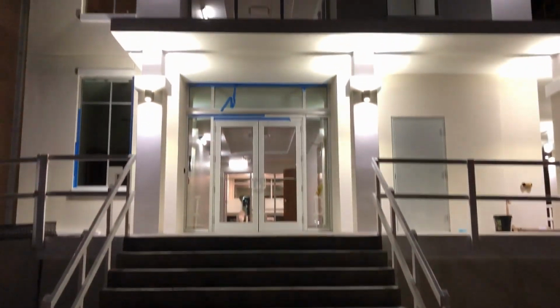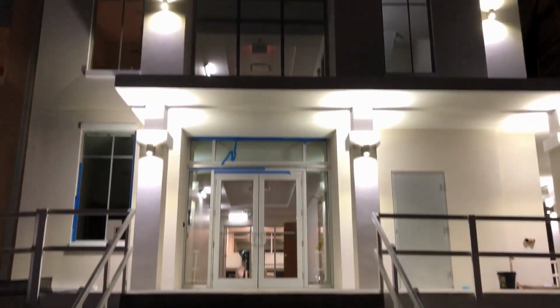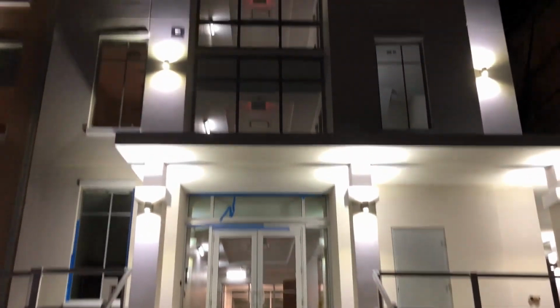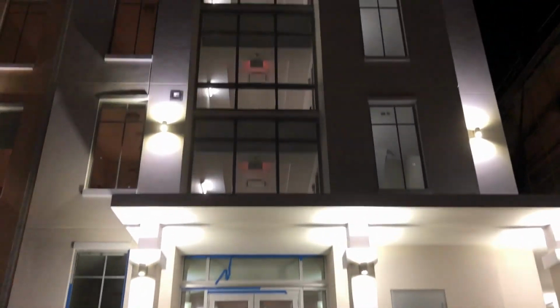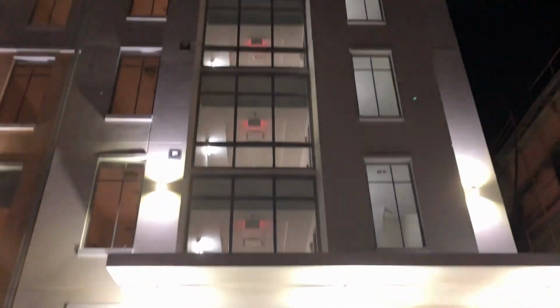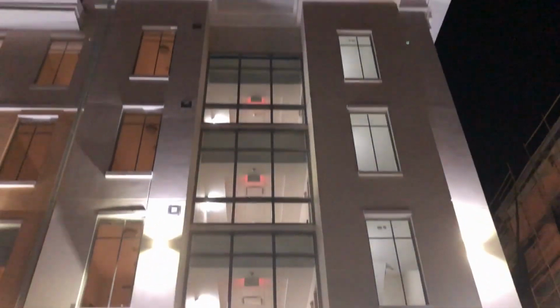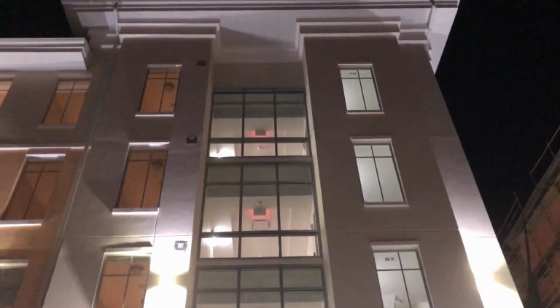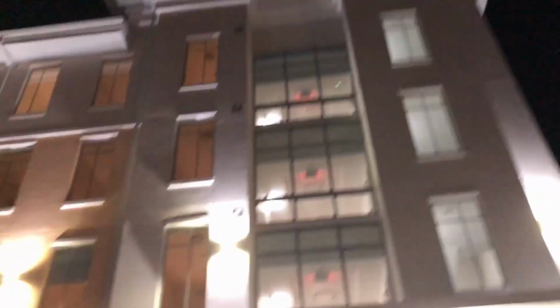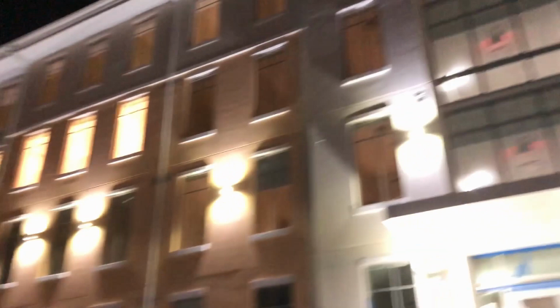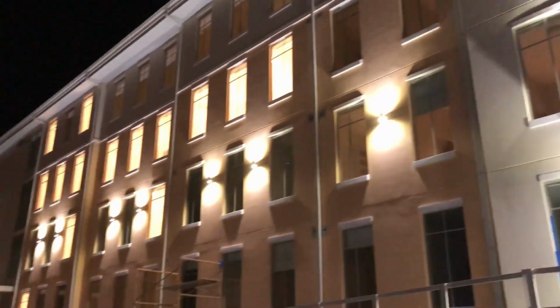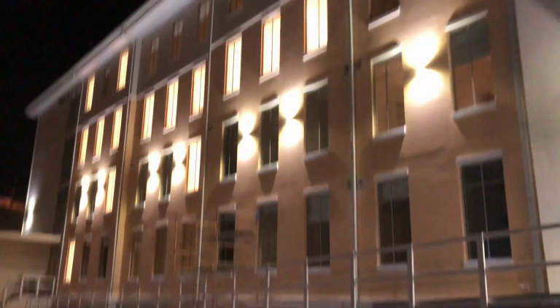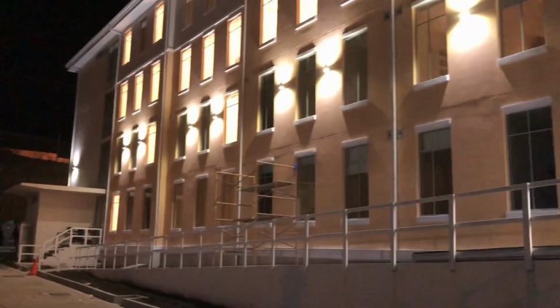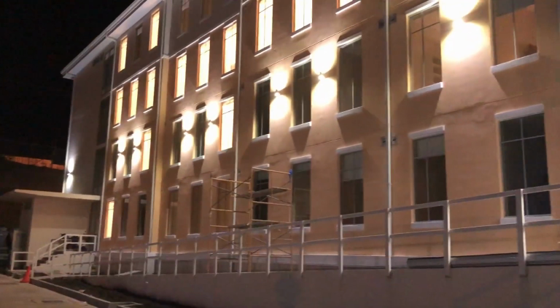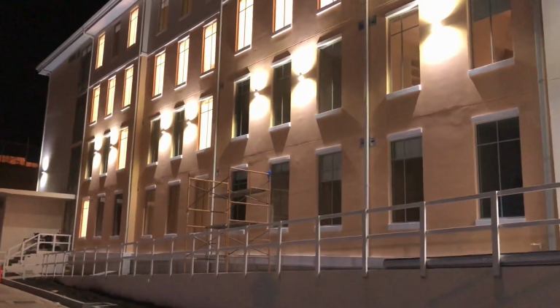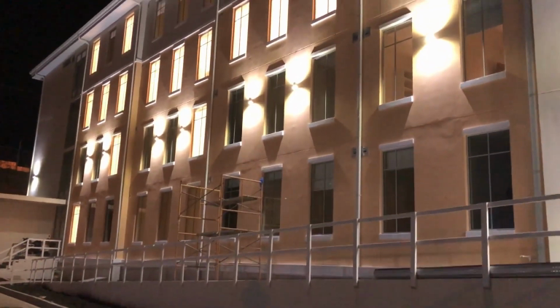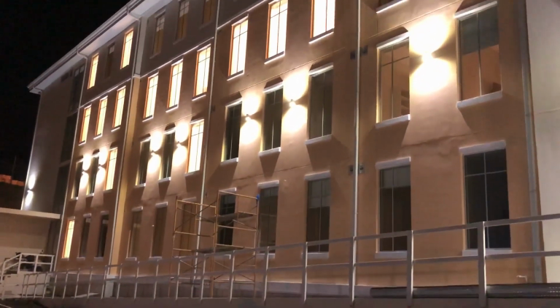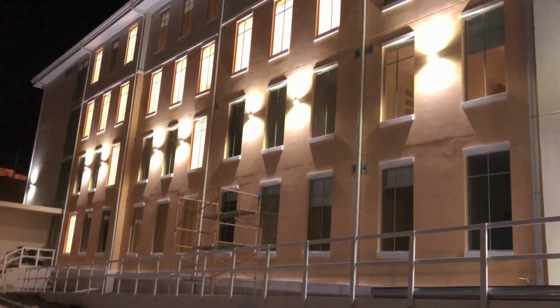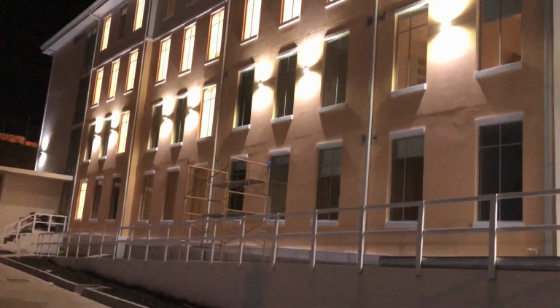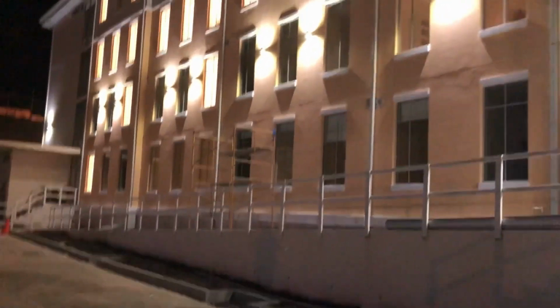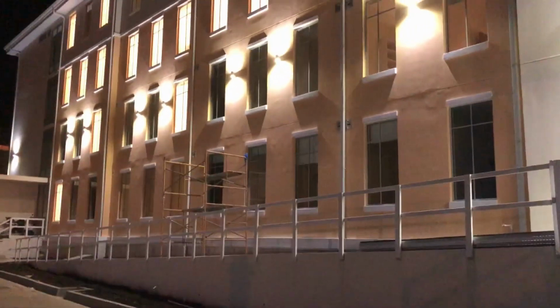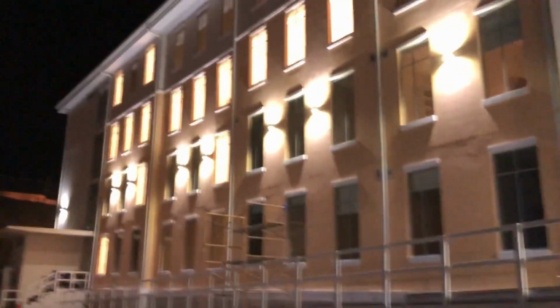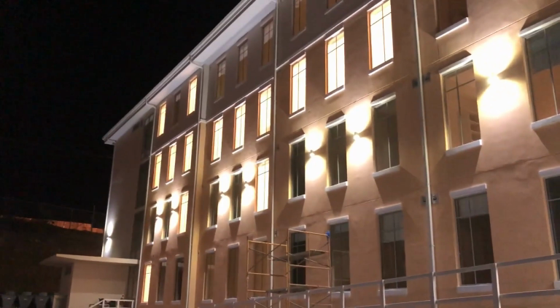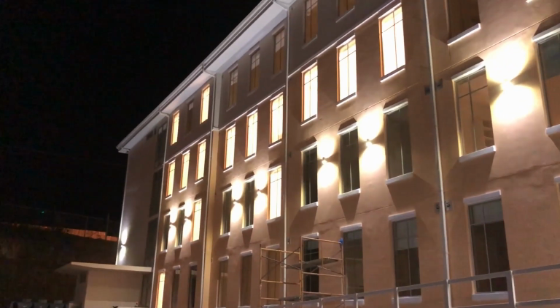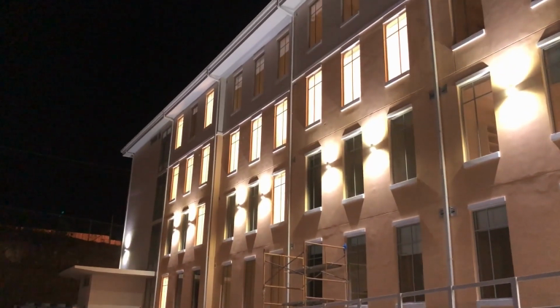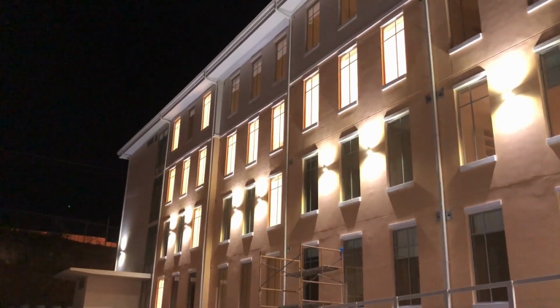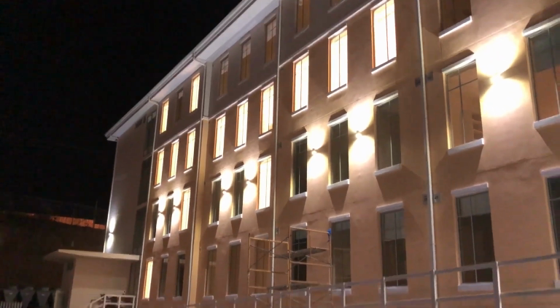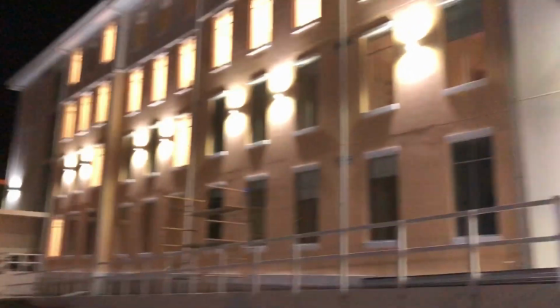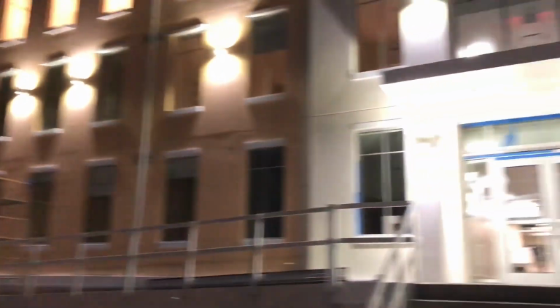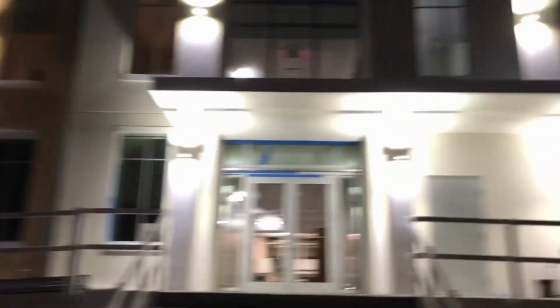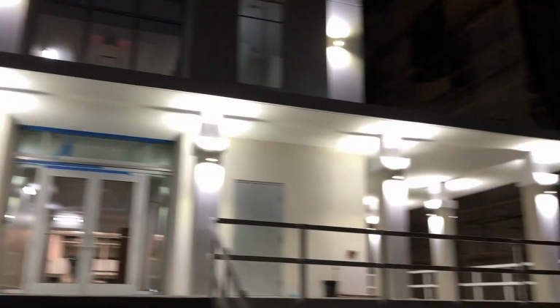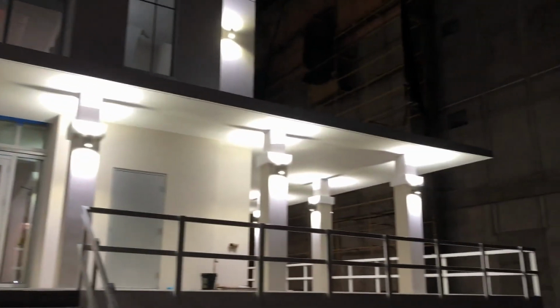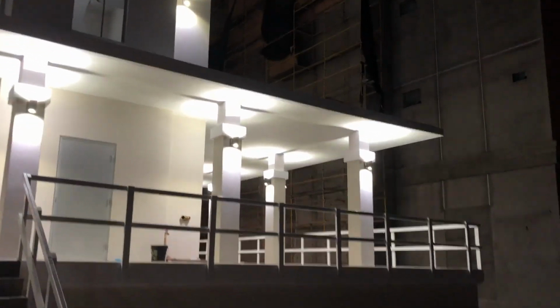This is going to be the entrance of the new building. What dorm is this? Gary. This is the new Gary dorm. It's done really well.